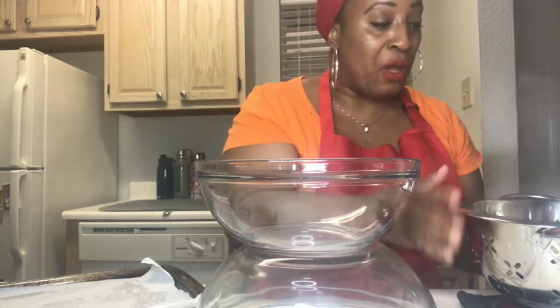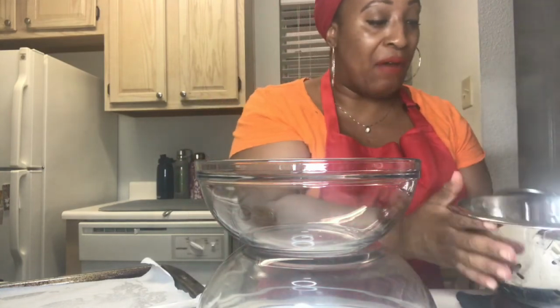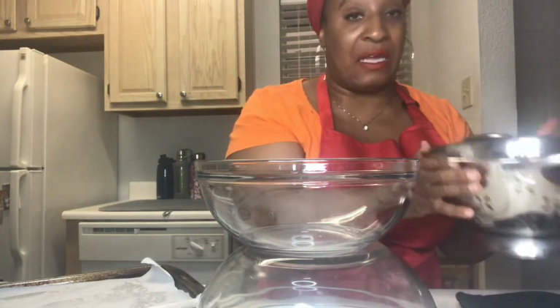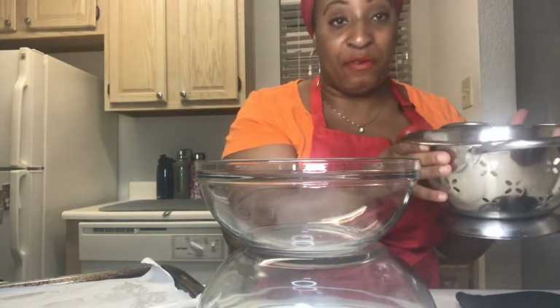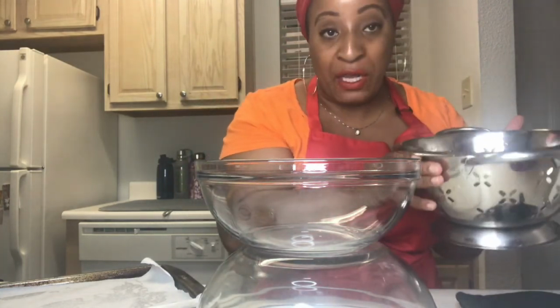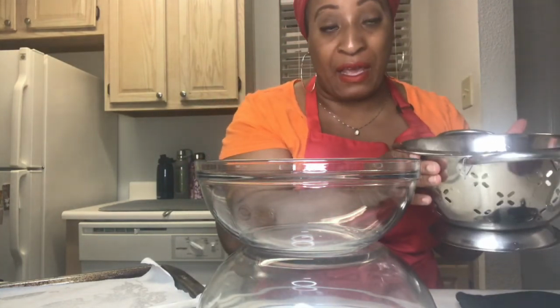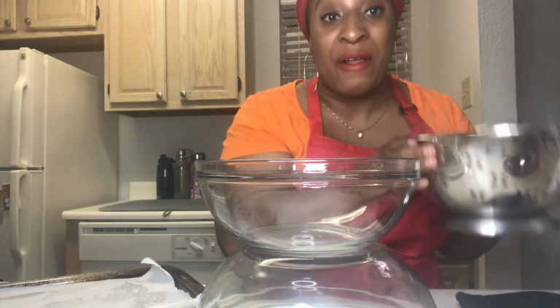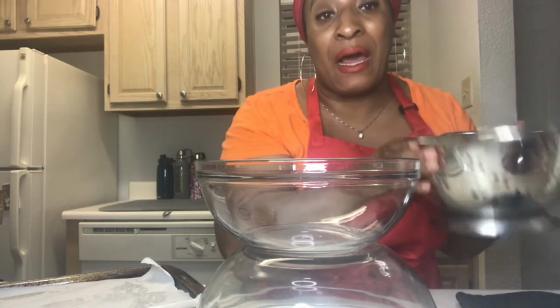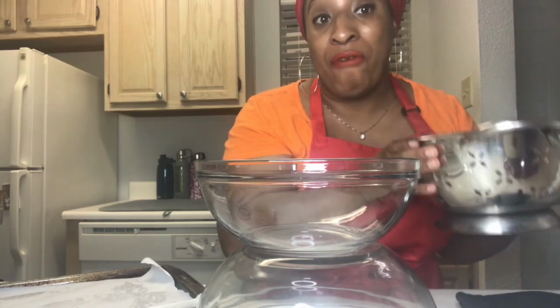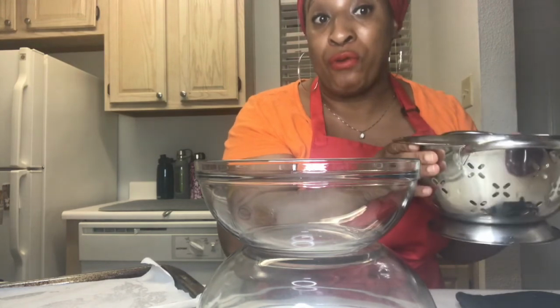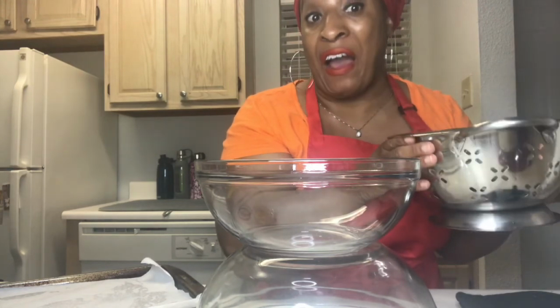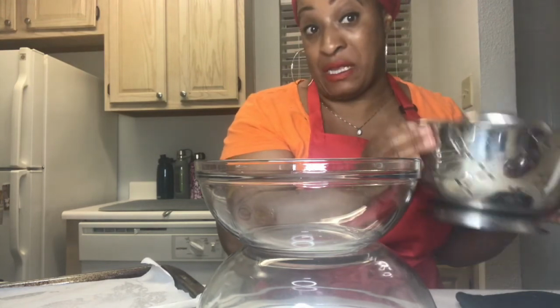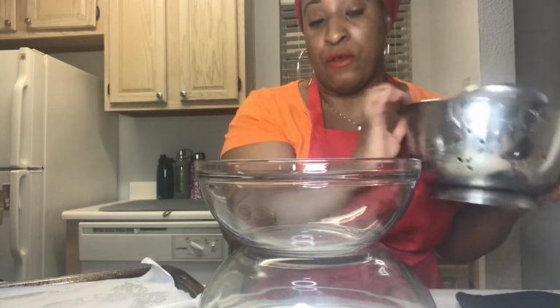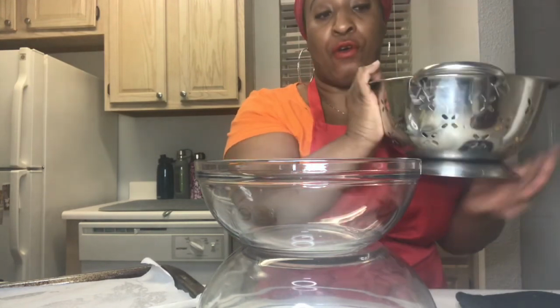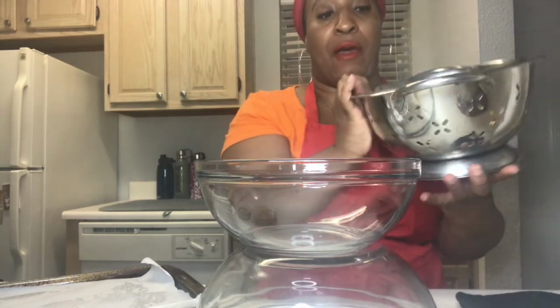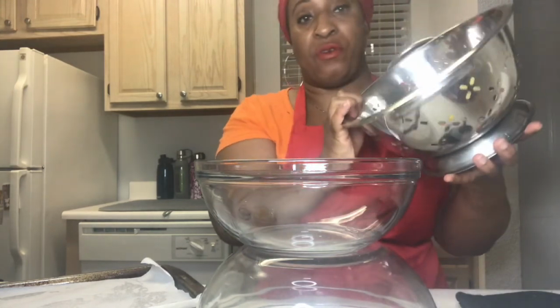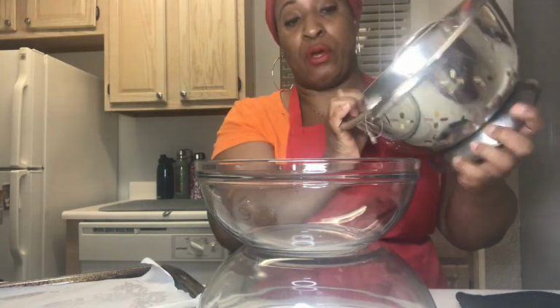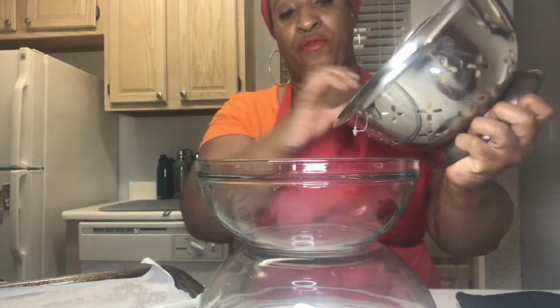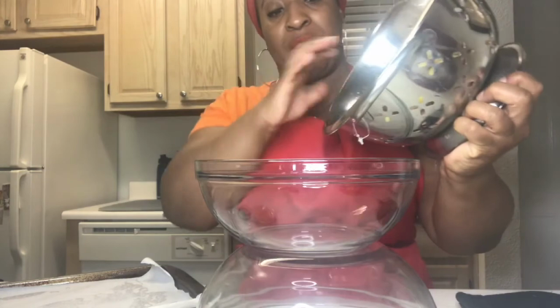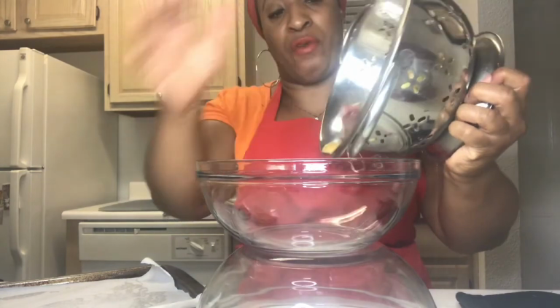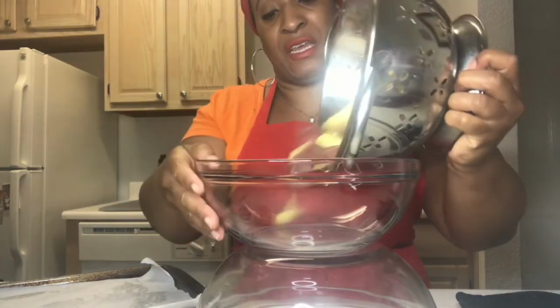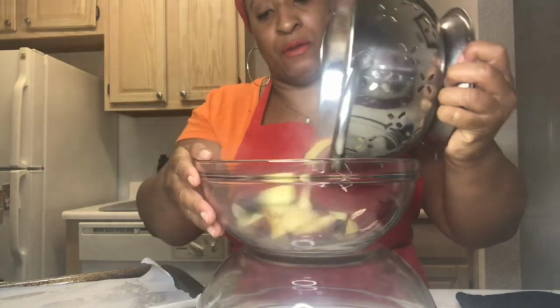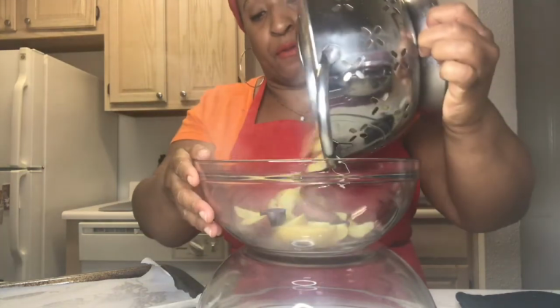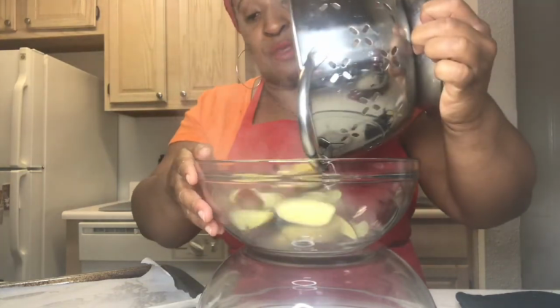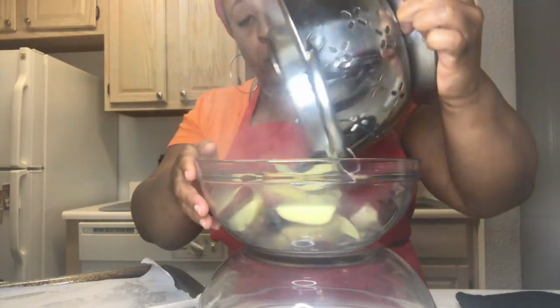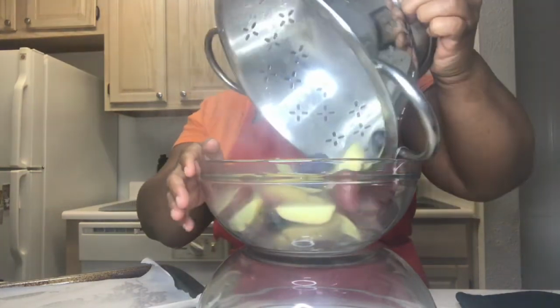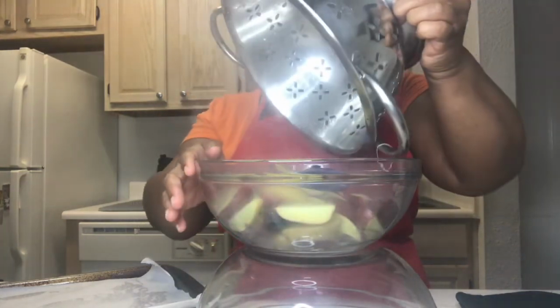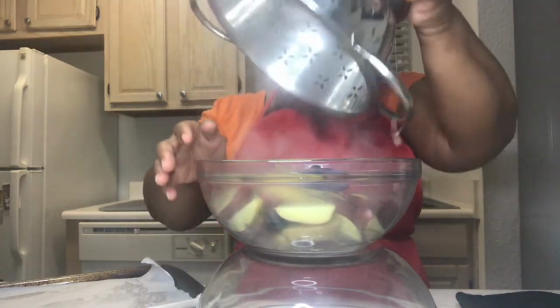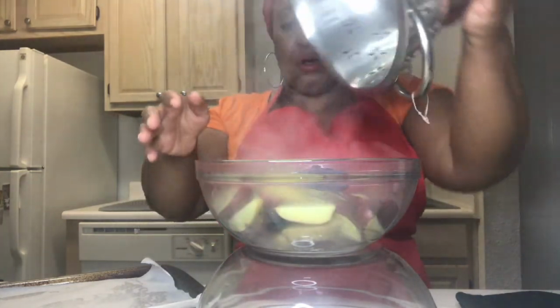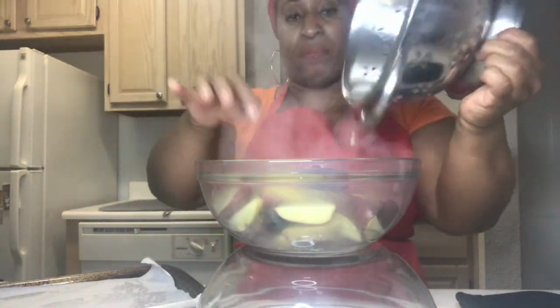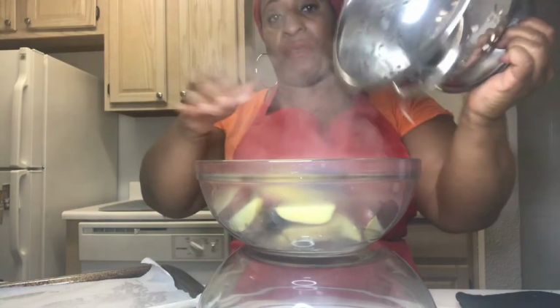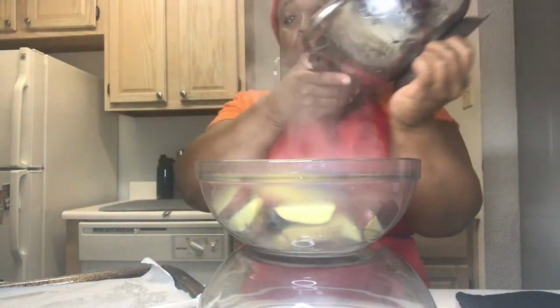What I have done is boiled some fingerling potatoes for five minutes. I'm going to pour them in here — I've got purple potatoes, all types of potatoes in there.